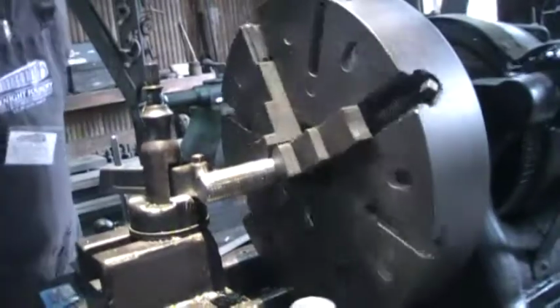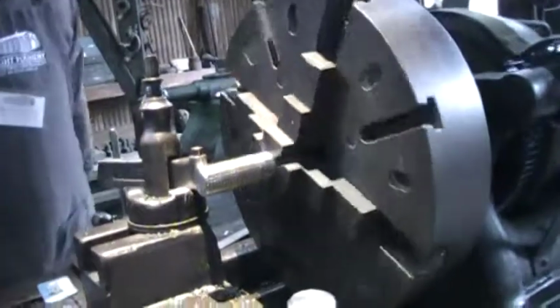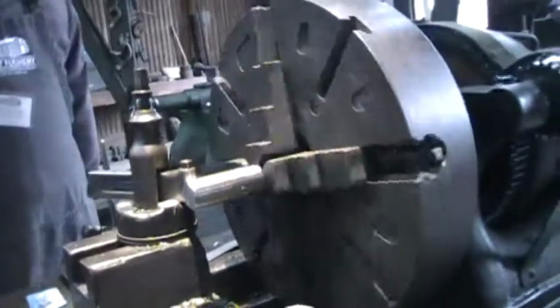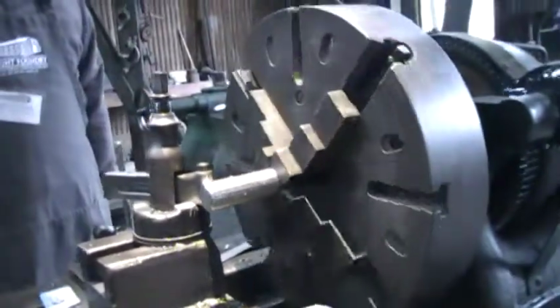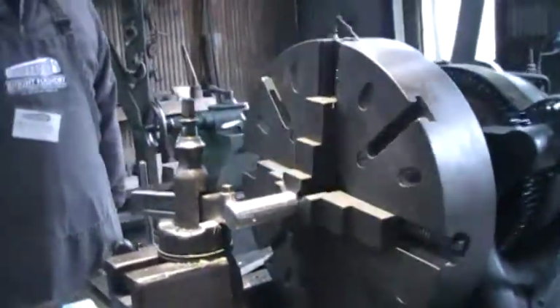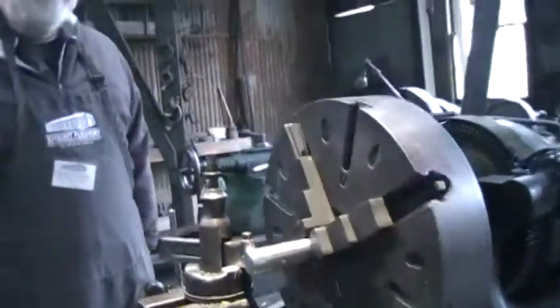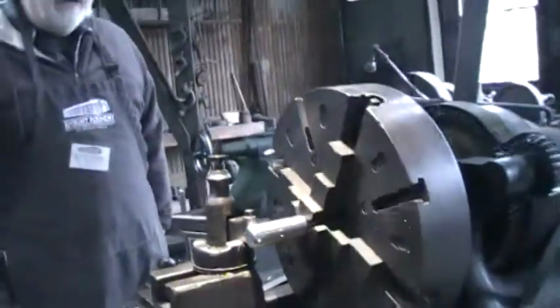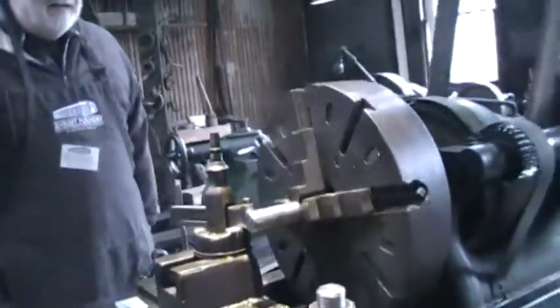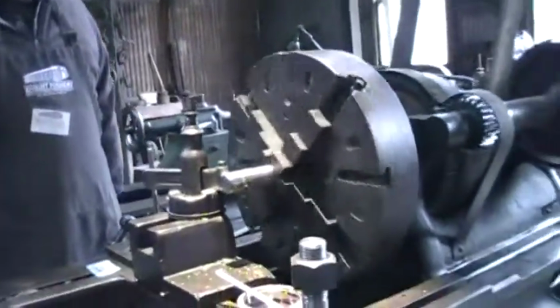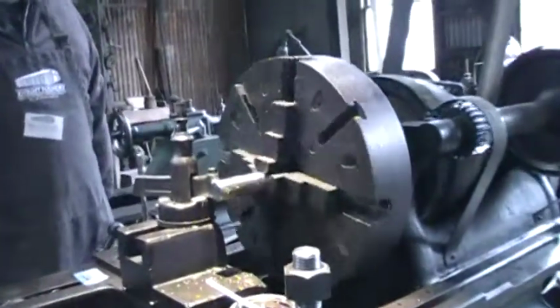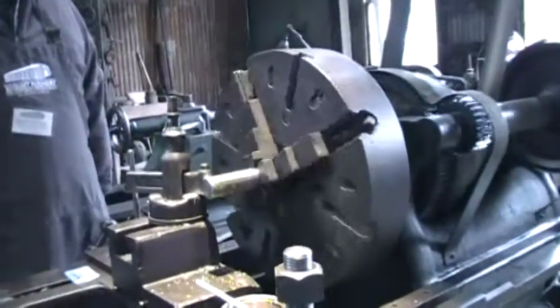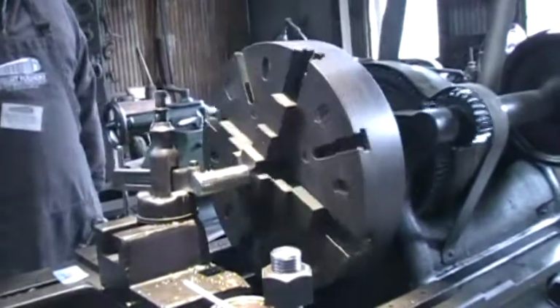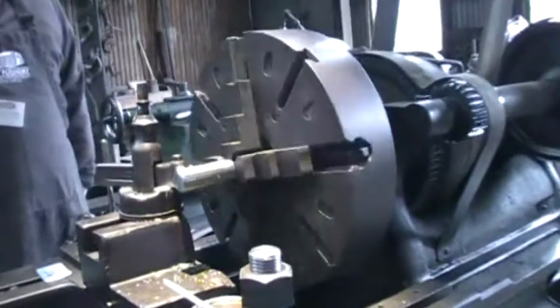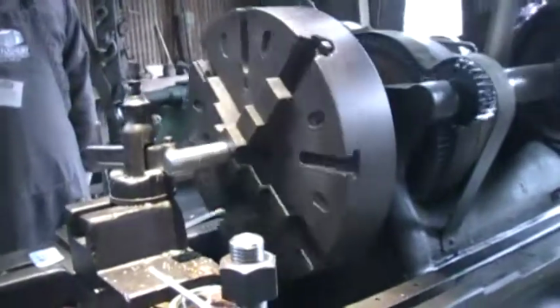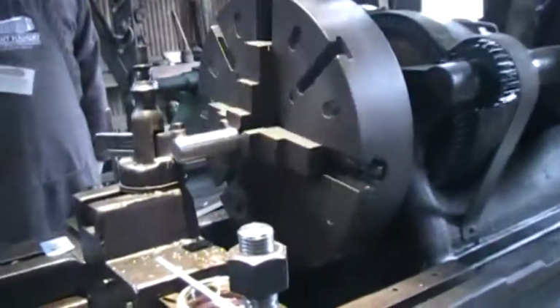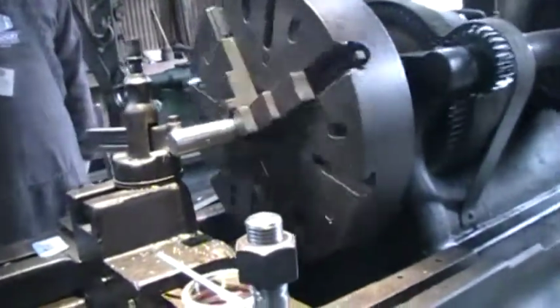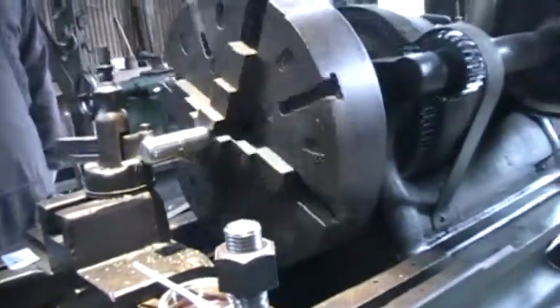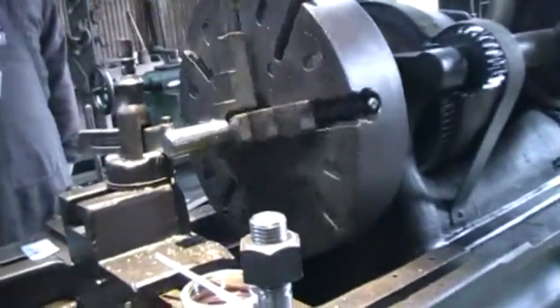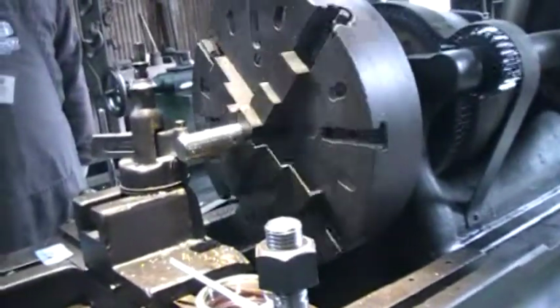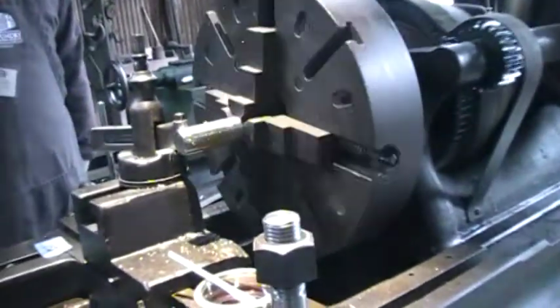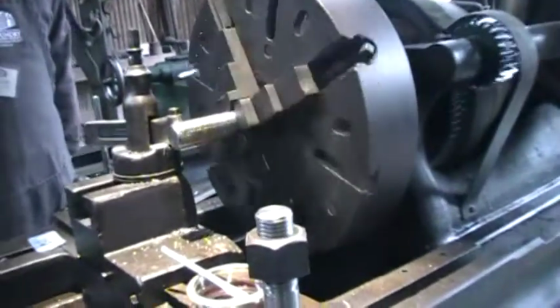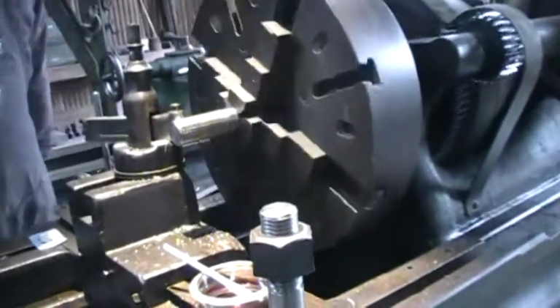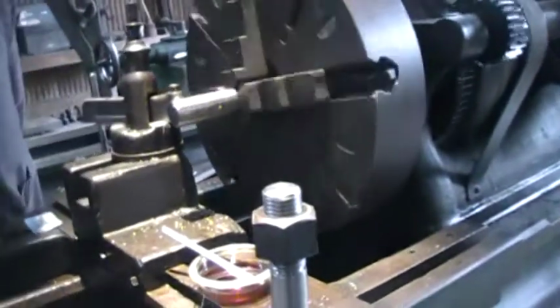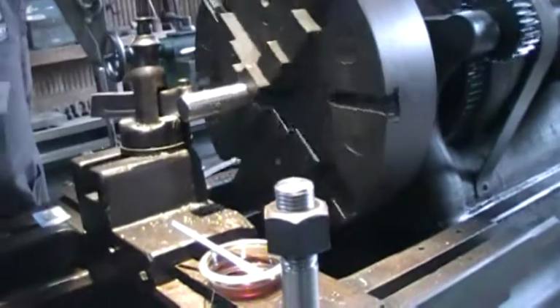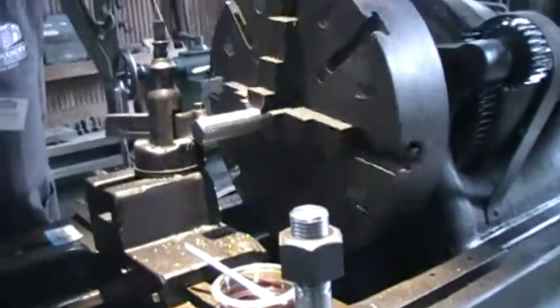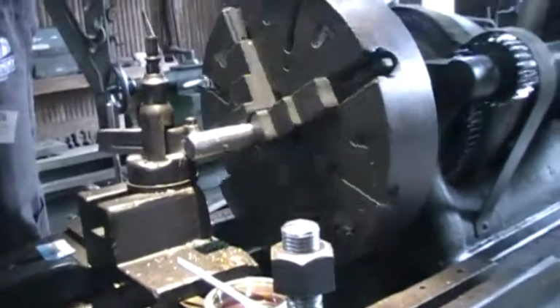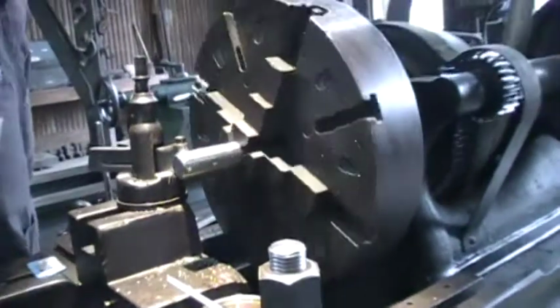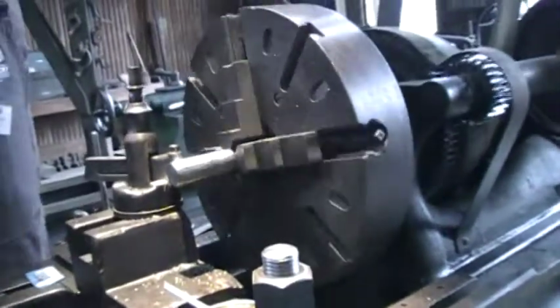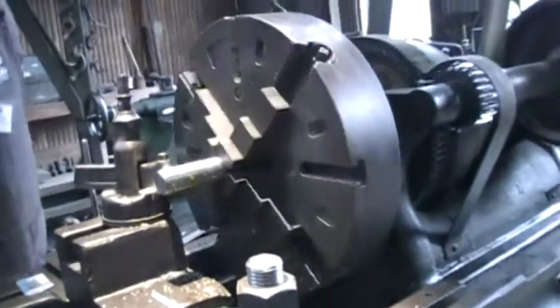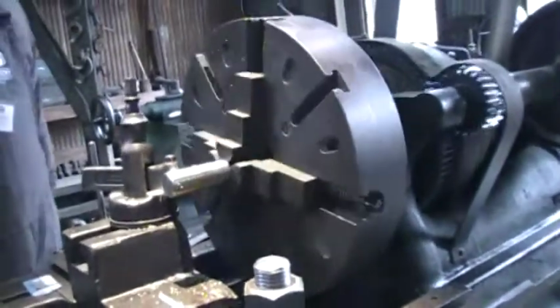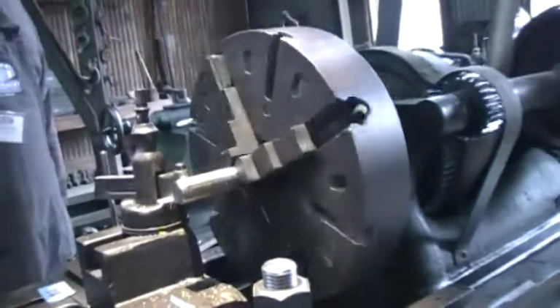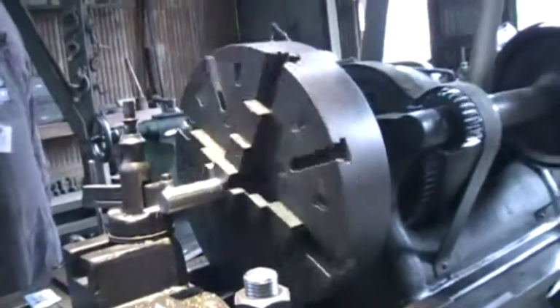Damn it — I'm sure it has done lots of work. It was out of the 1870s. This lathe? Your four-jaw chuck is big enough. No lie, we like them big.